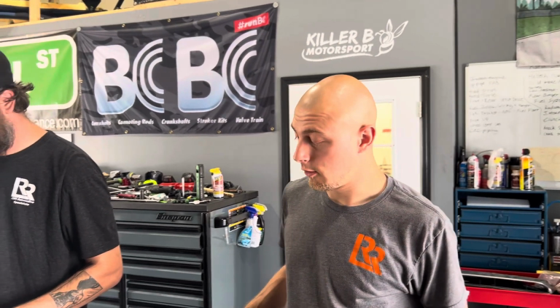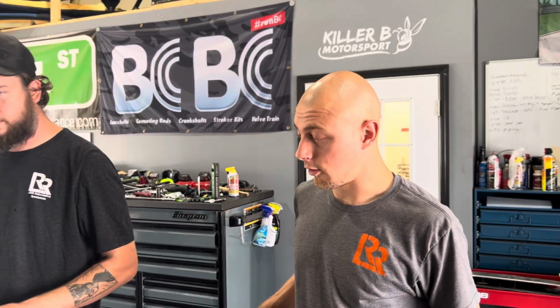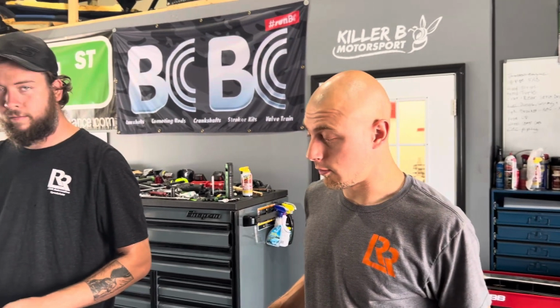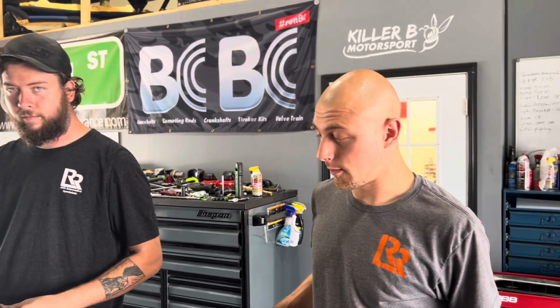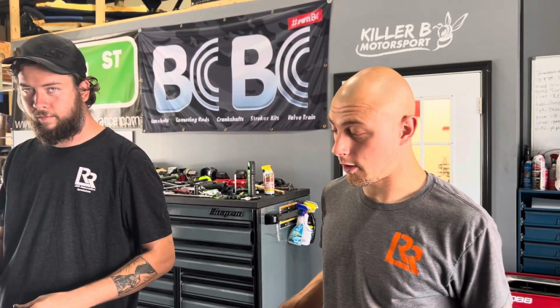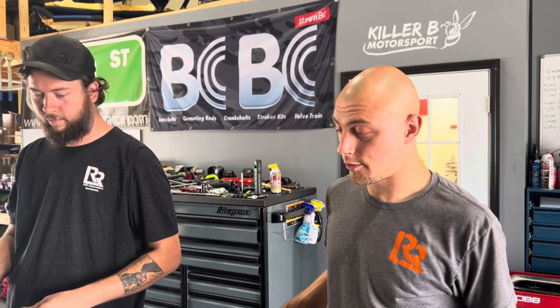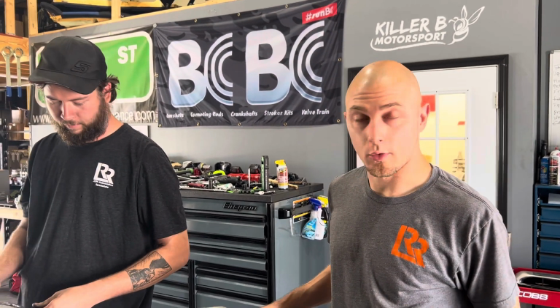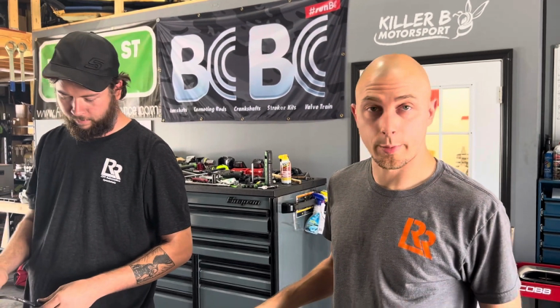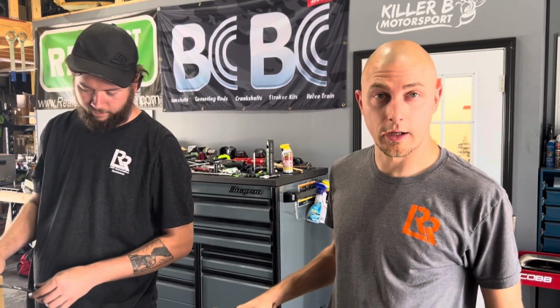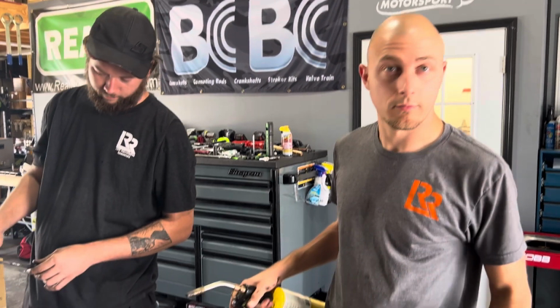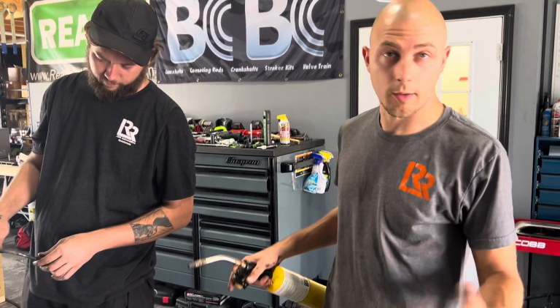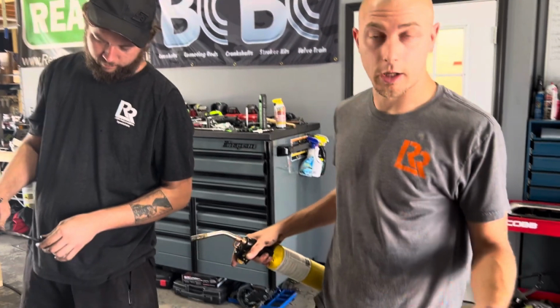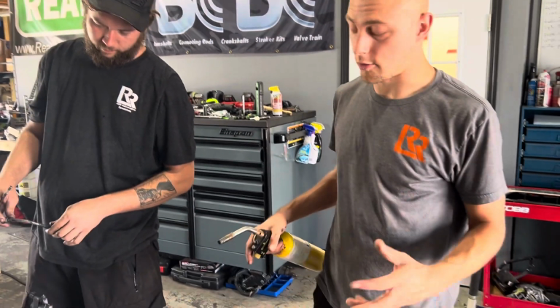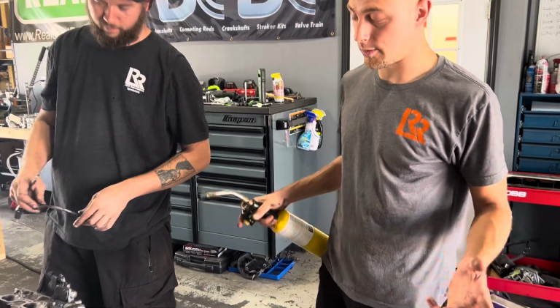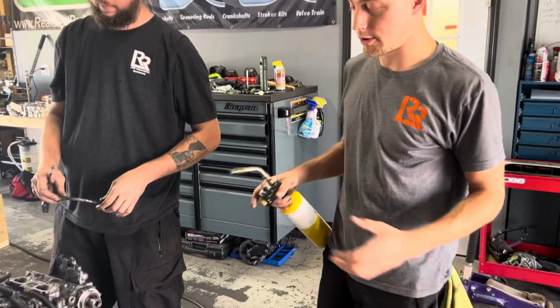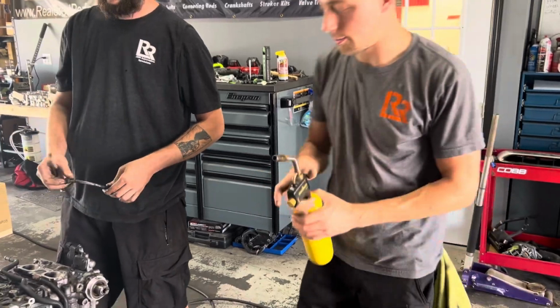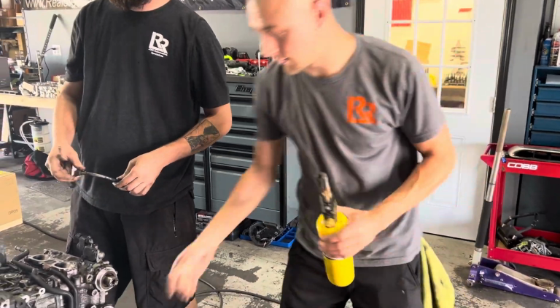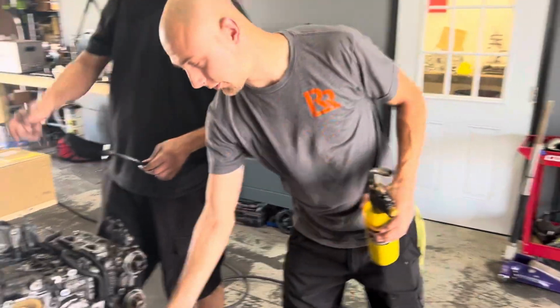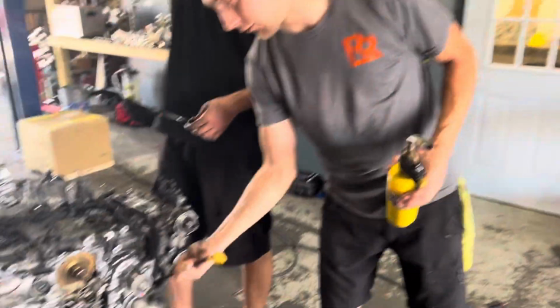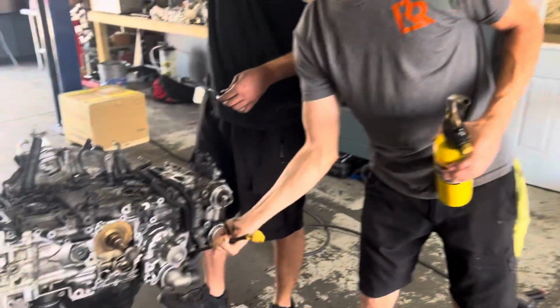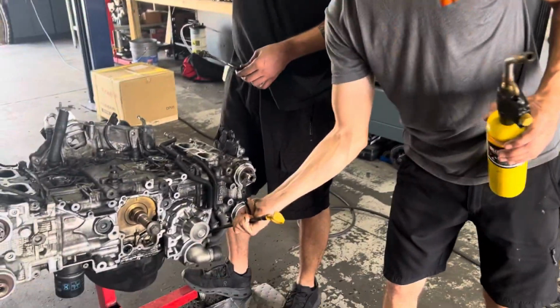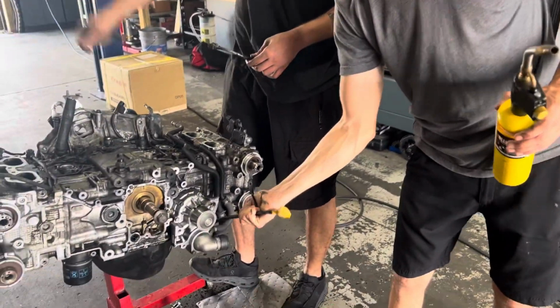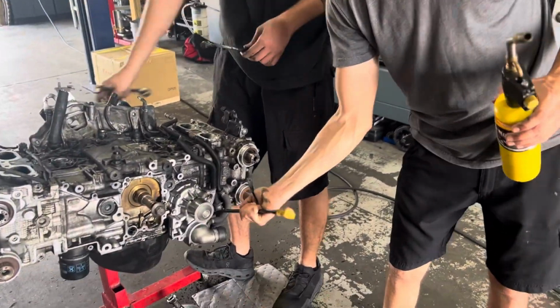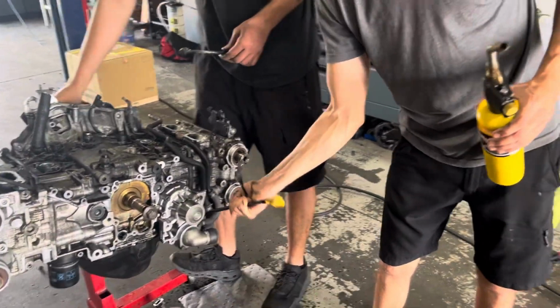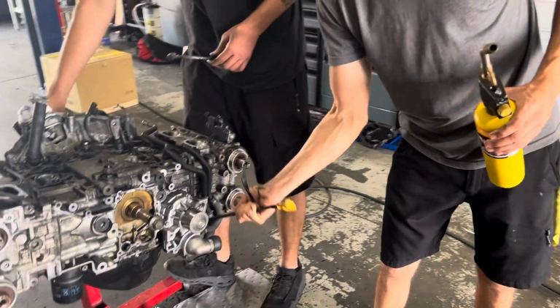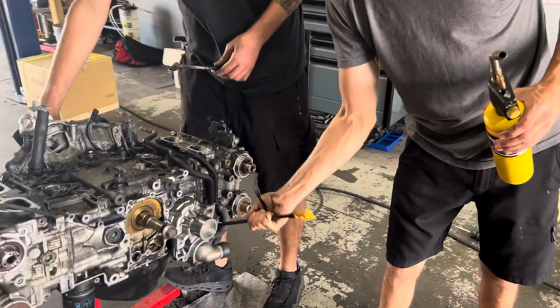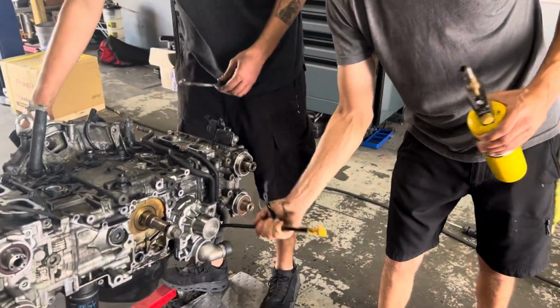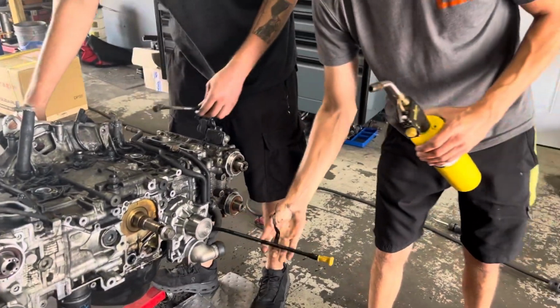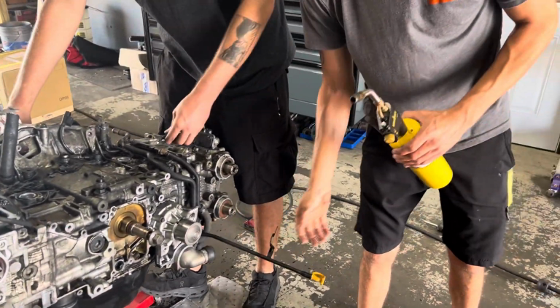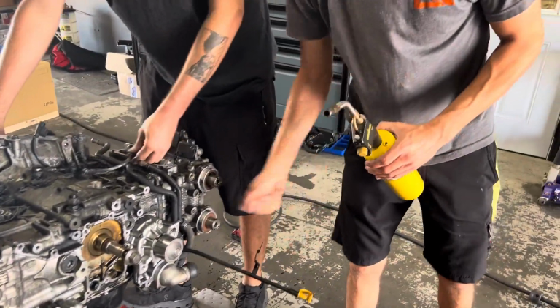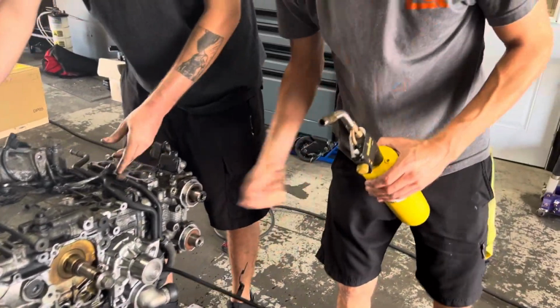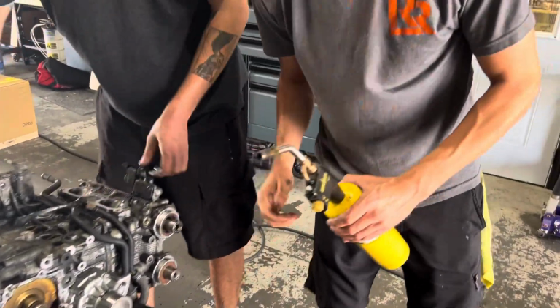When some of y'all are doing an oil pan upgrade or just replacing your oil pan, the dipstick doesn't always want to come out. It gets very, very stuck. You can yank on it, twist on it.